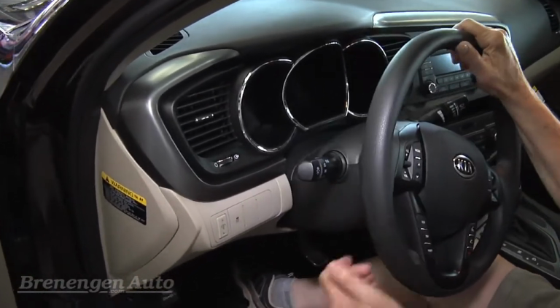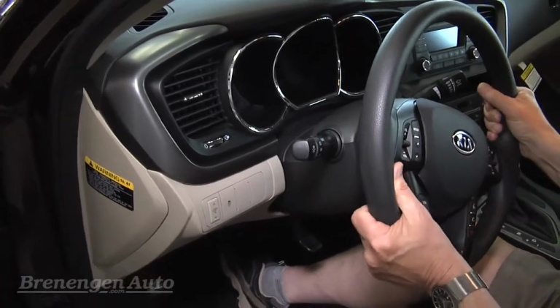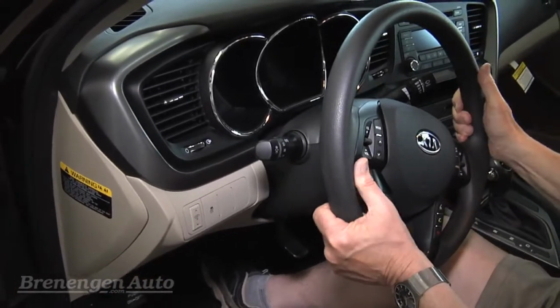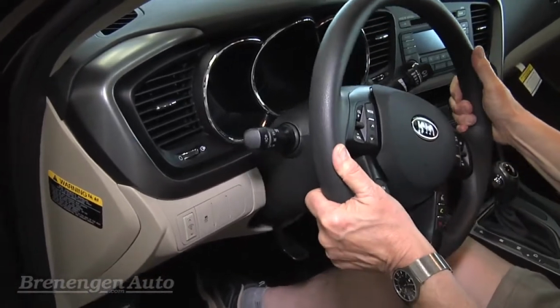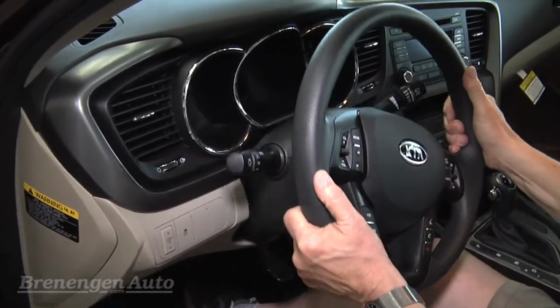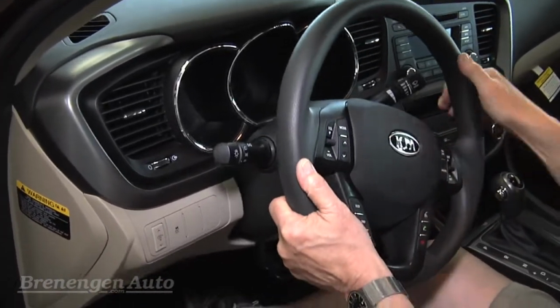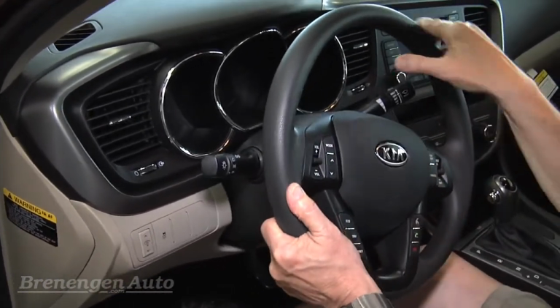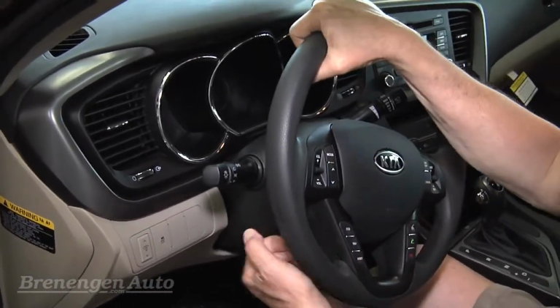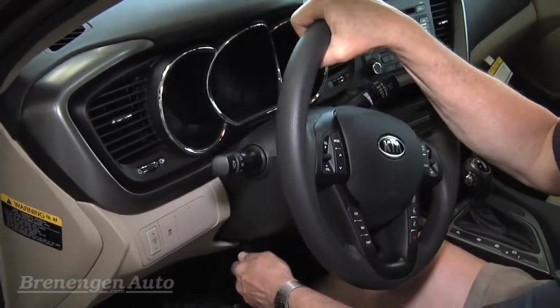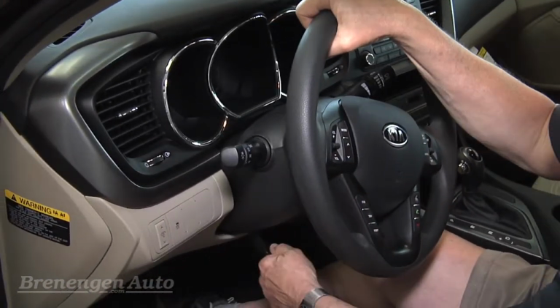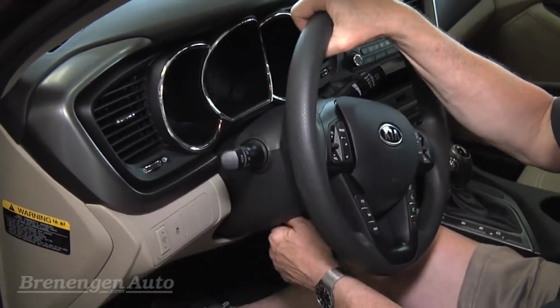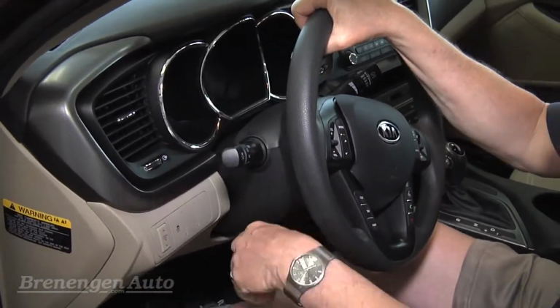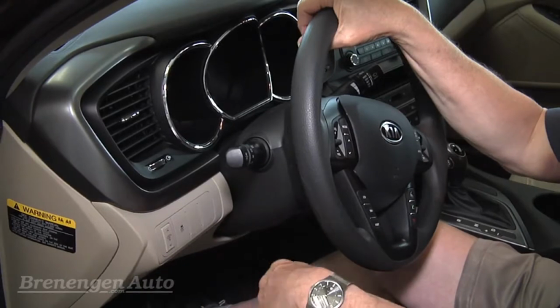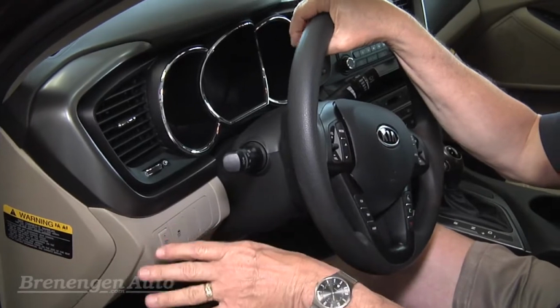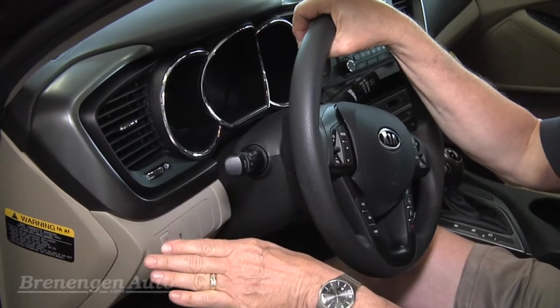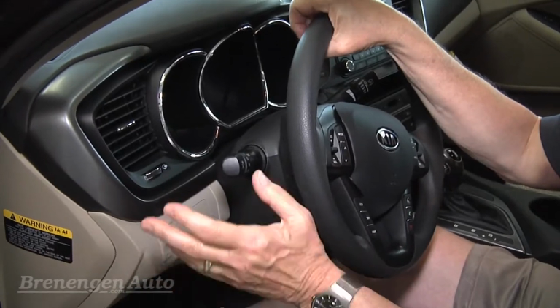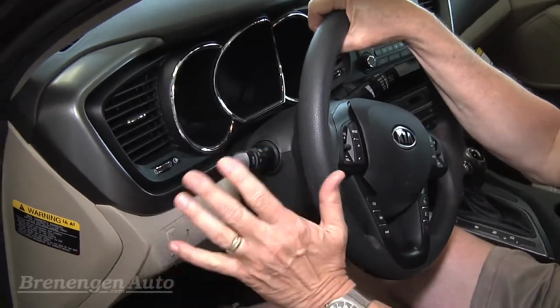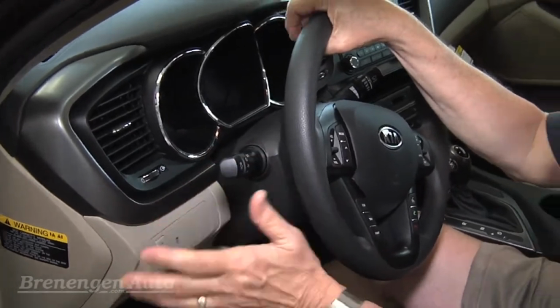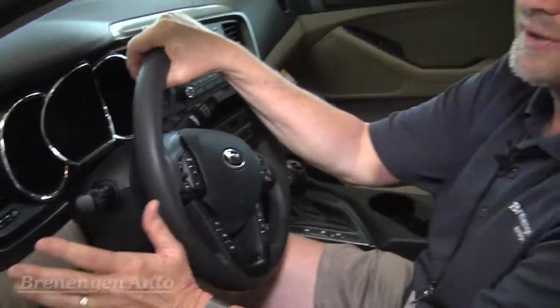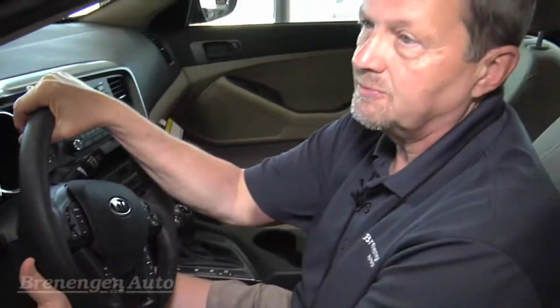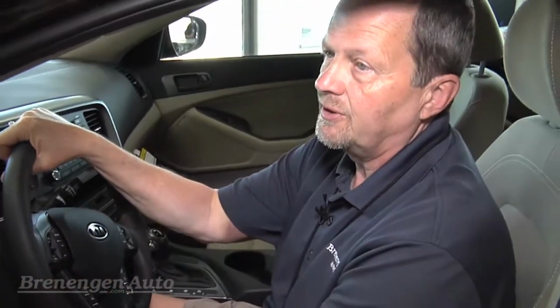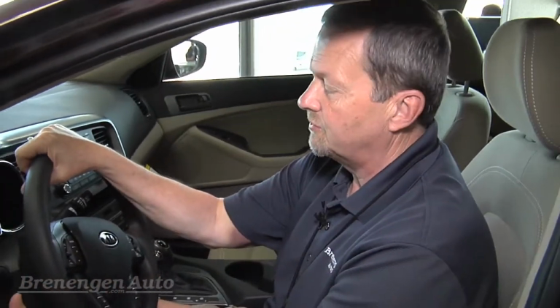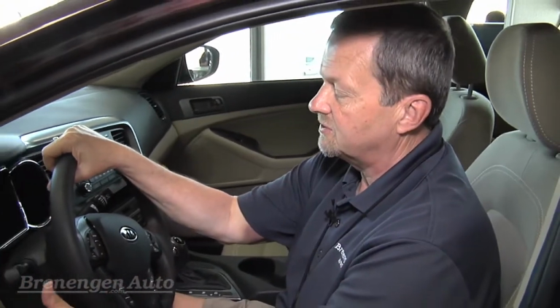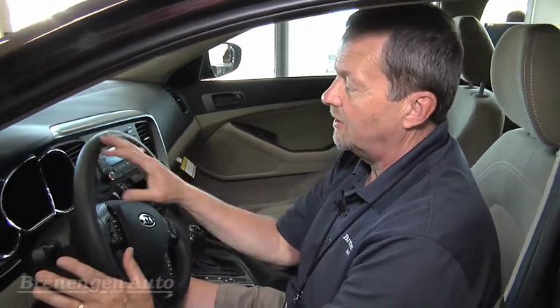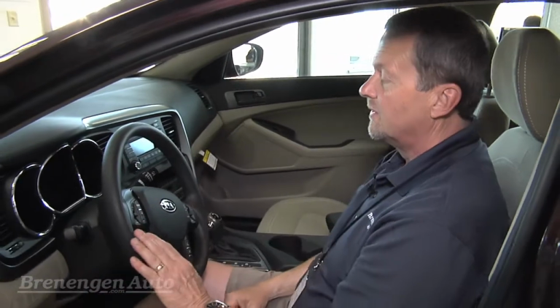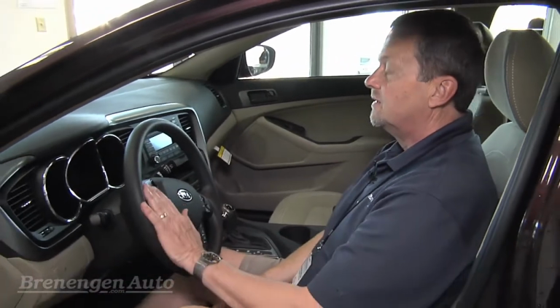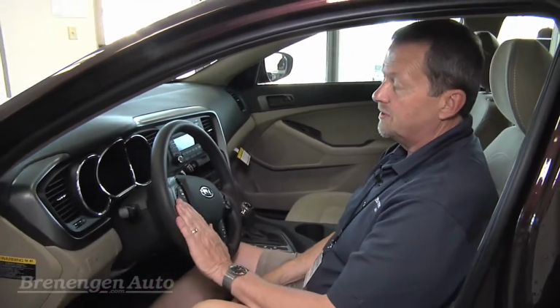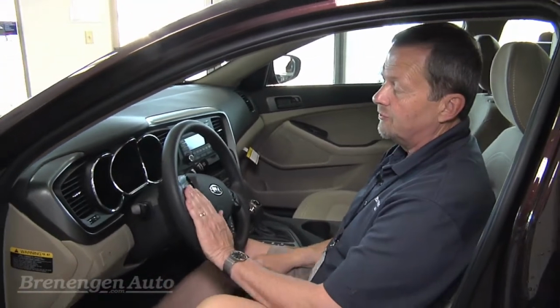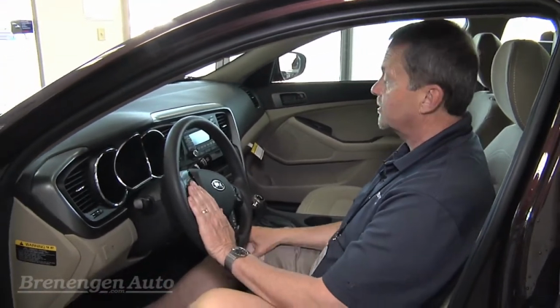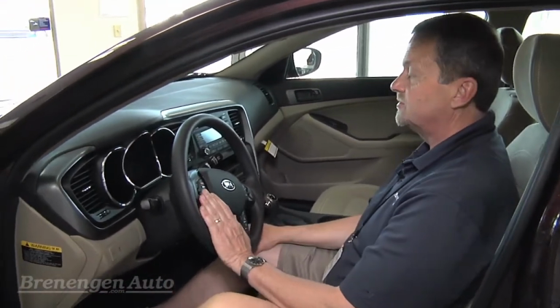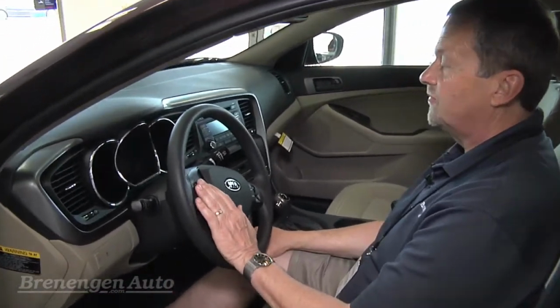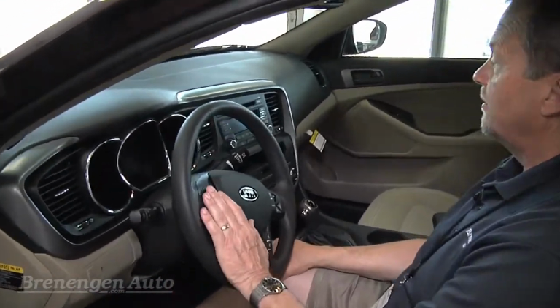Tilt and telescopic steering wheel. All these are features that you'd expect in a much more expensive car than this particular one, which happens to be $21,365.